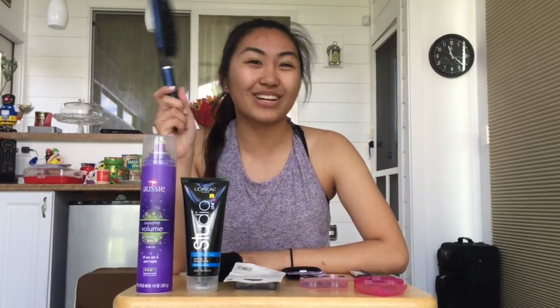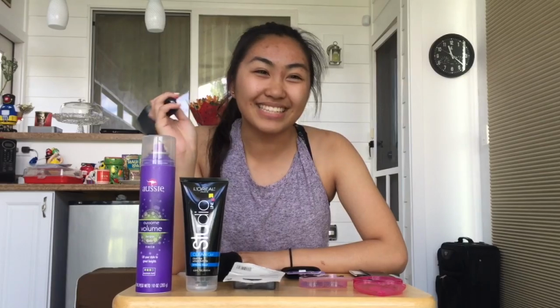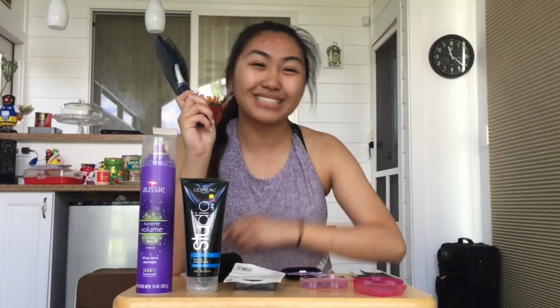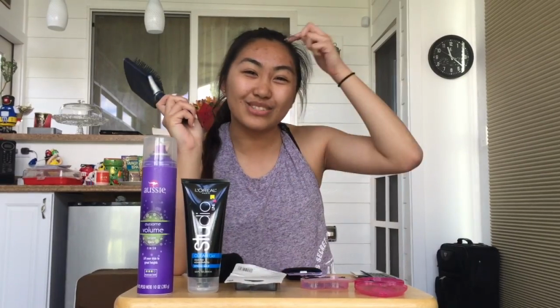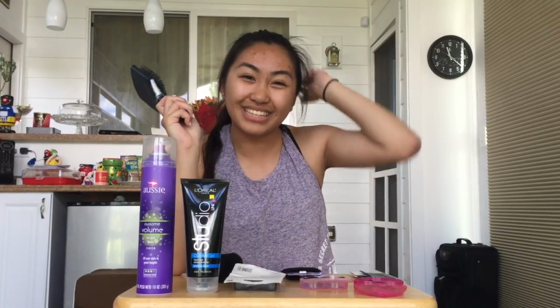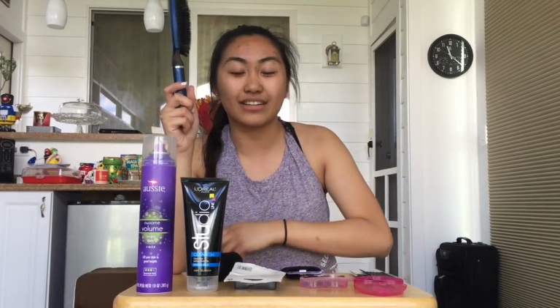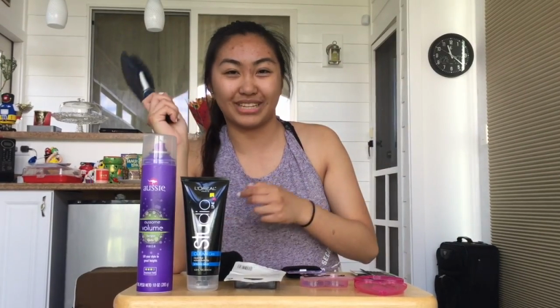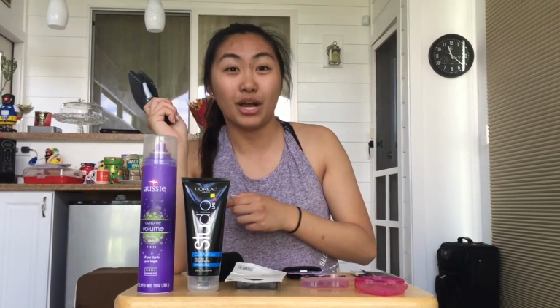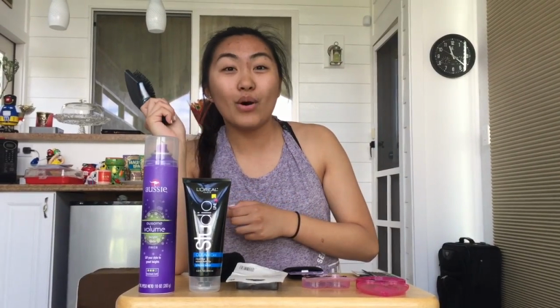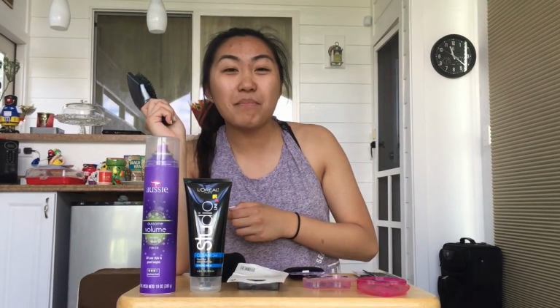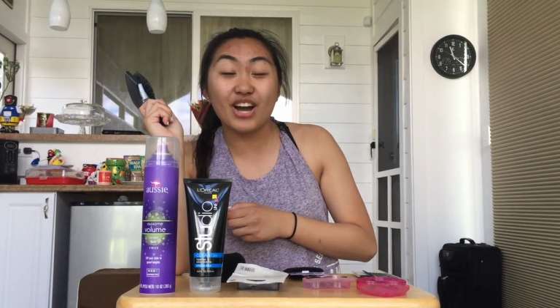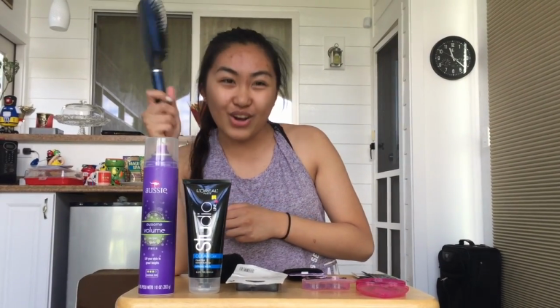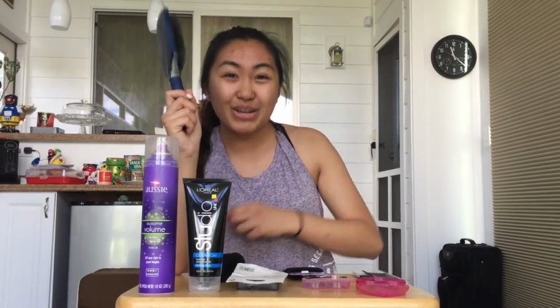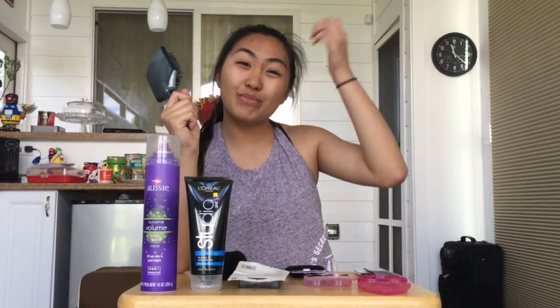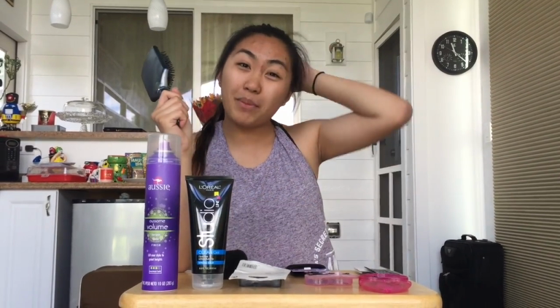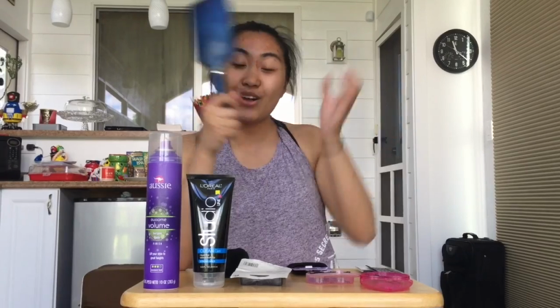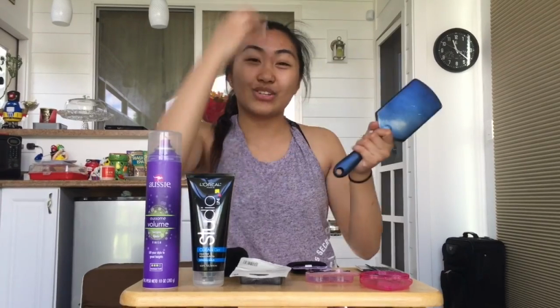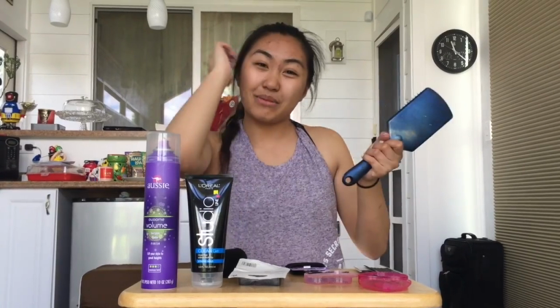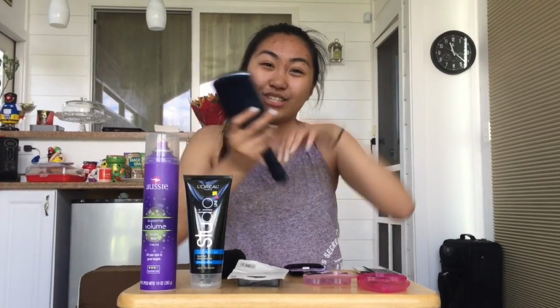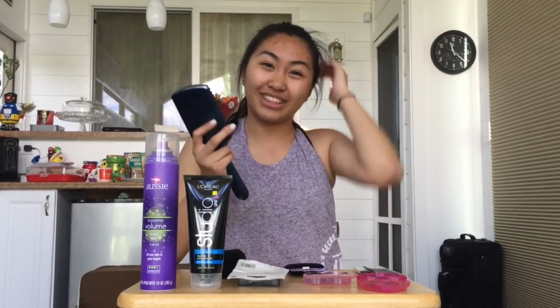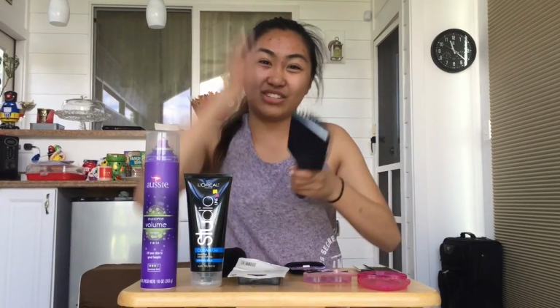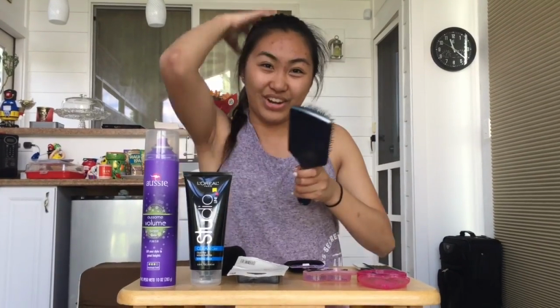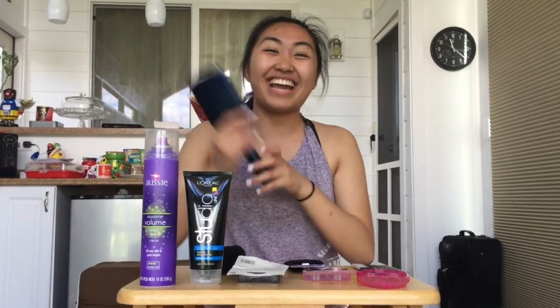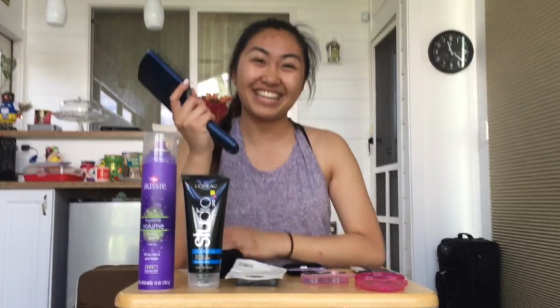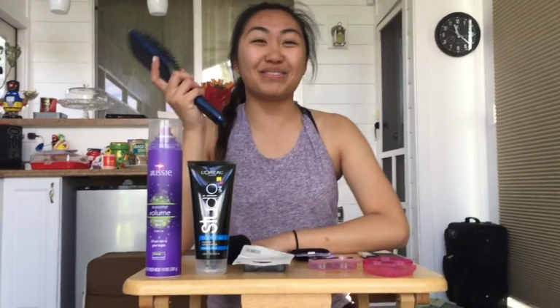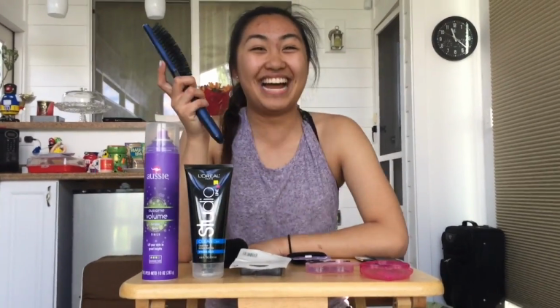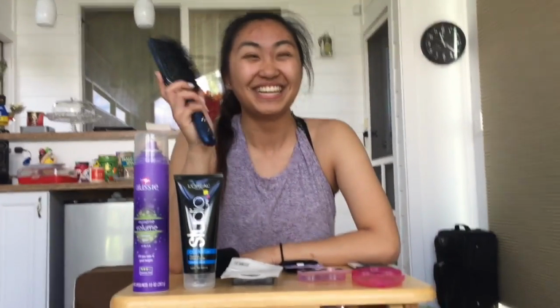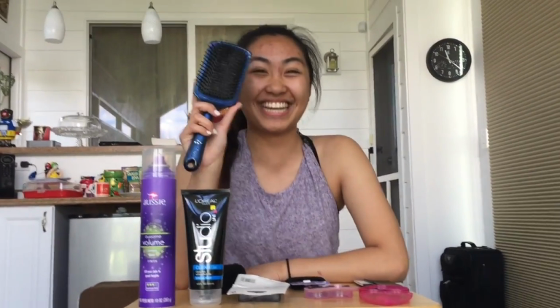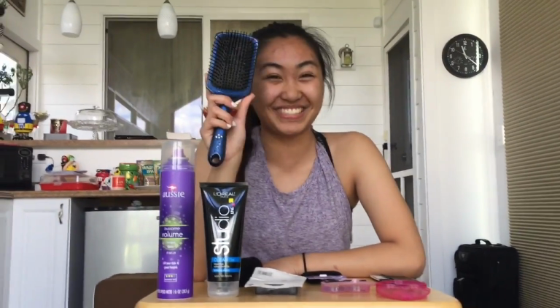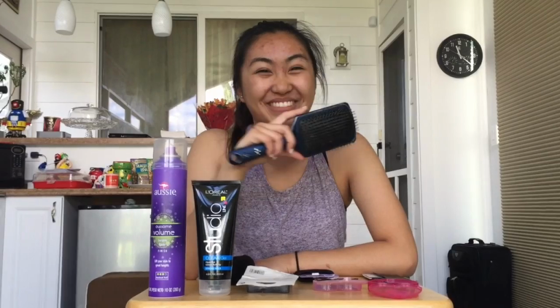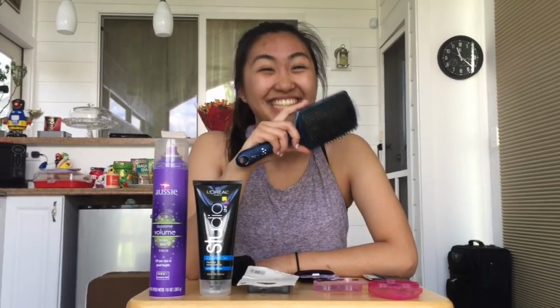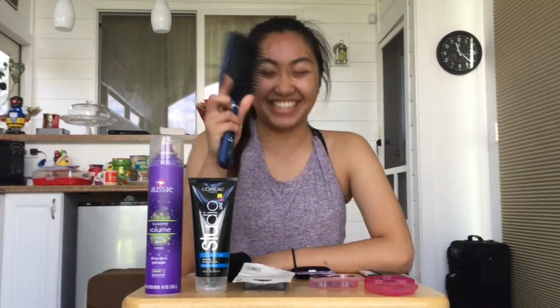A rat tail comb is great because you can use the pointy part to make your part or to do any braids you'd like to do on your head. But right now, we're going to use a hairbrush.